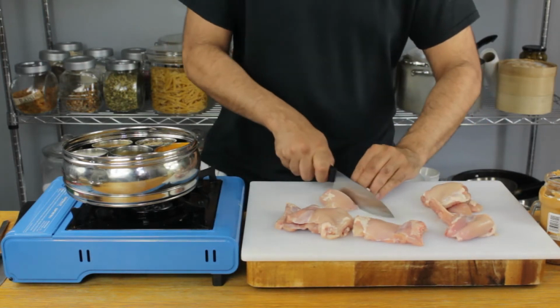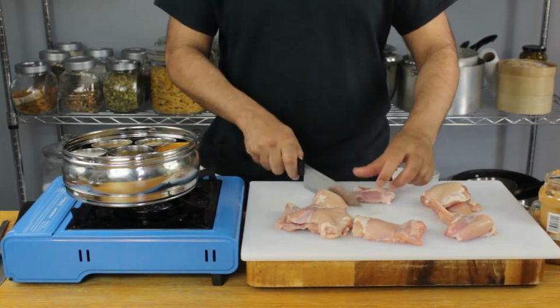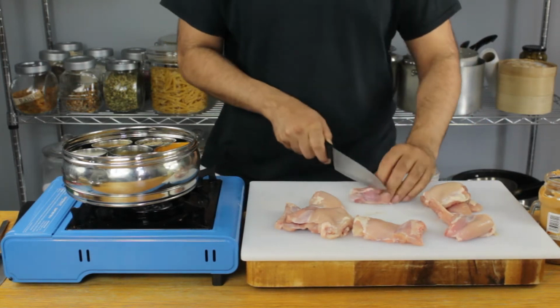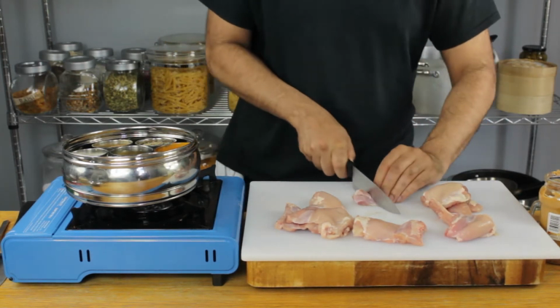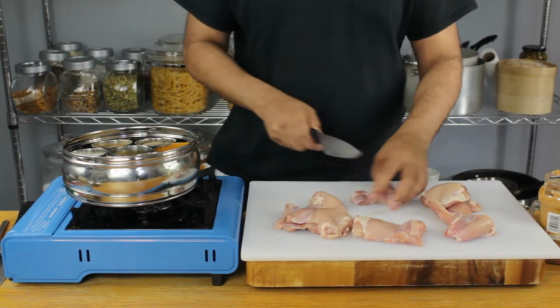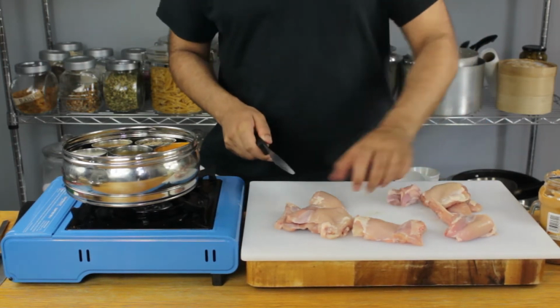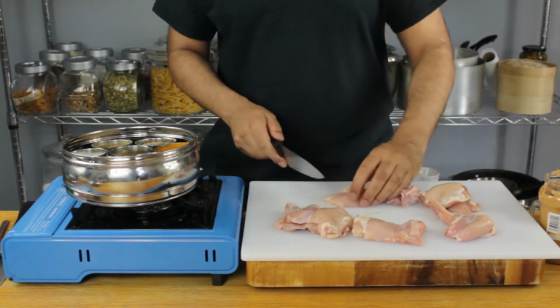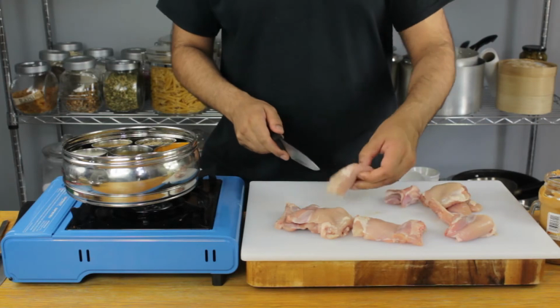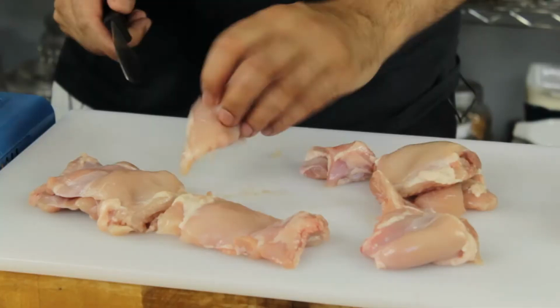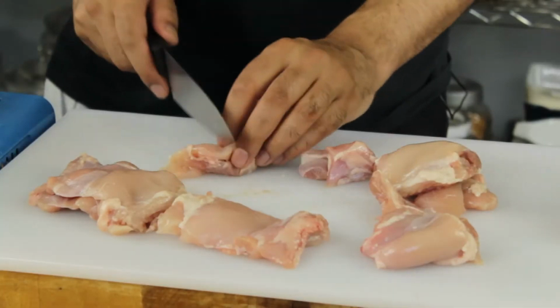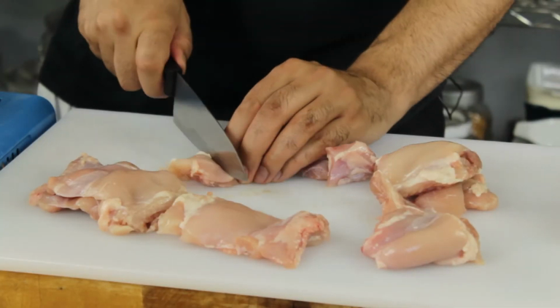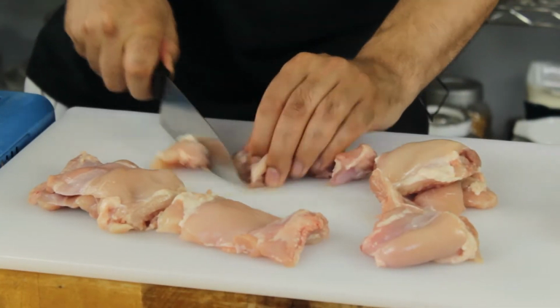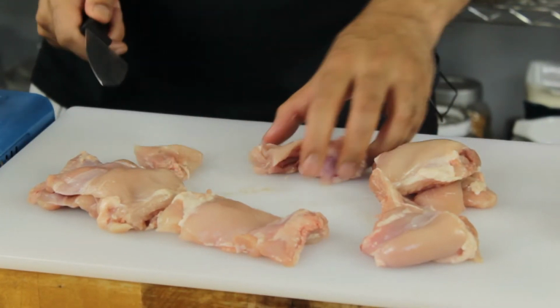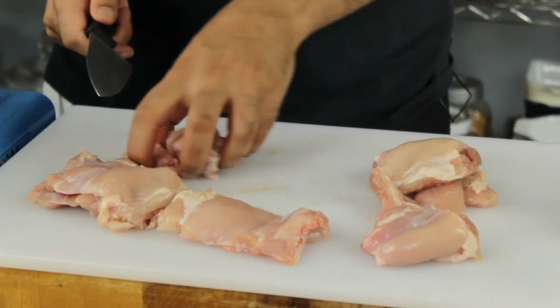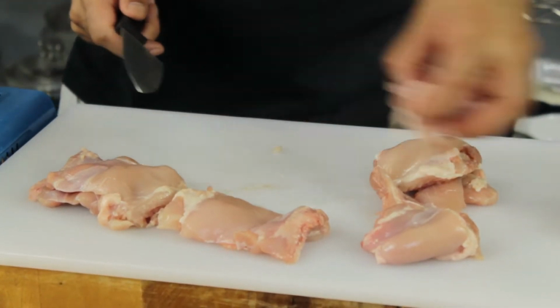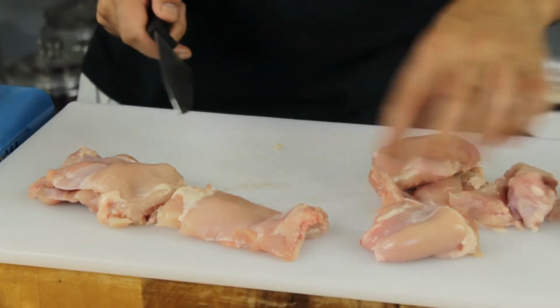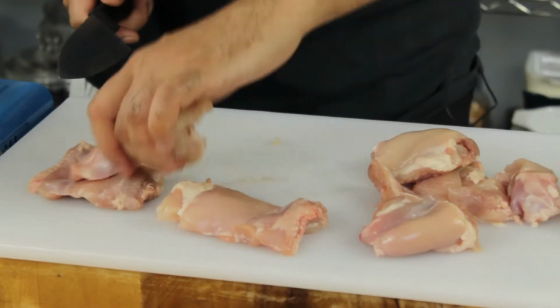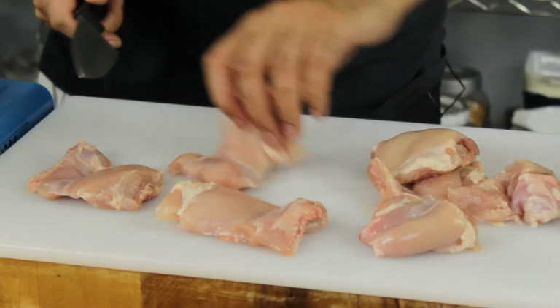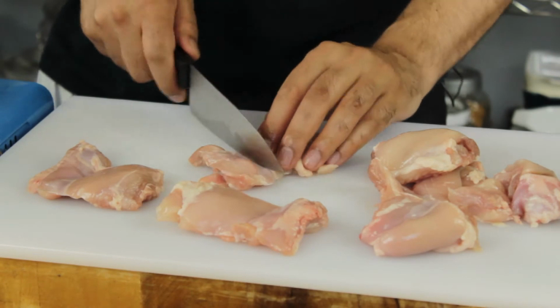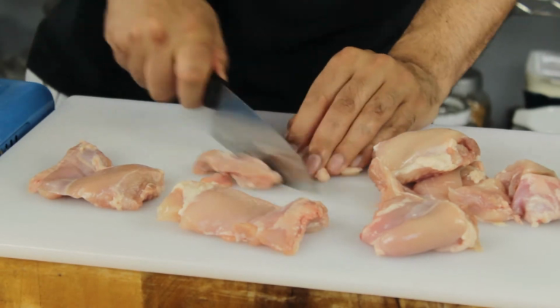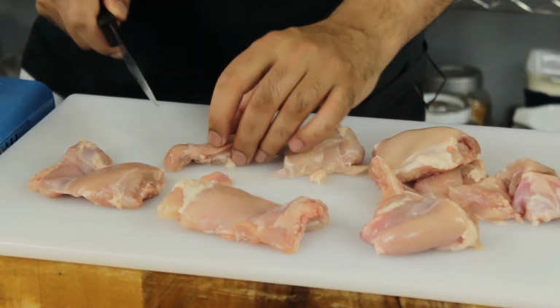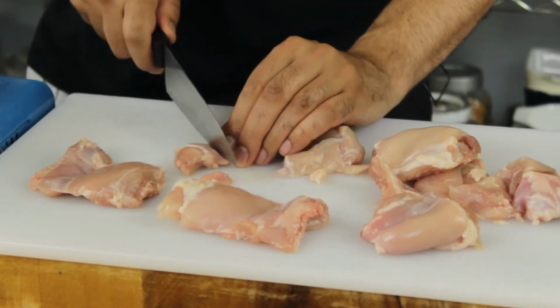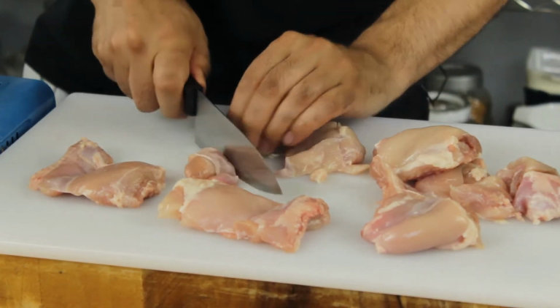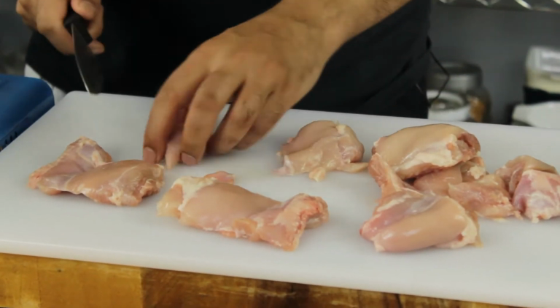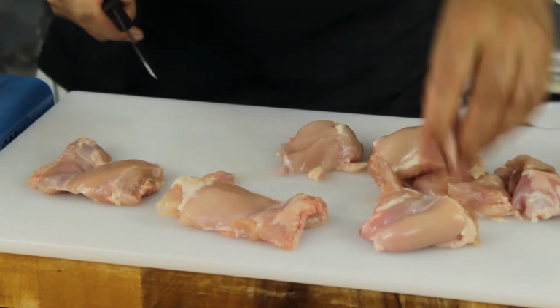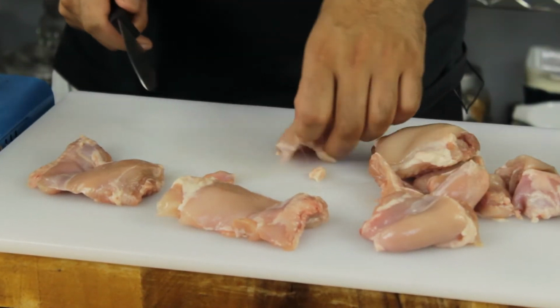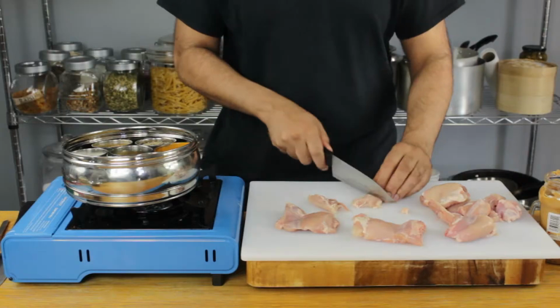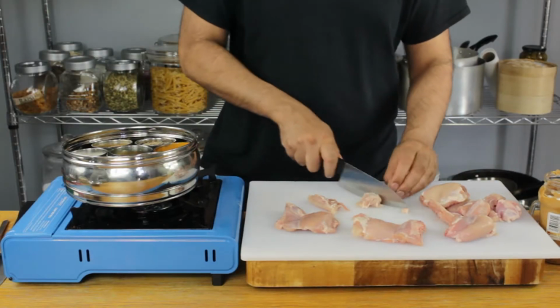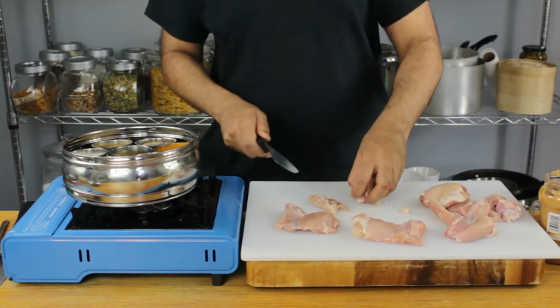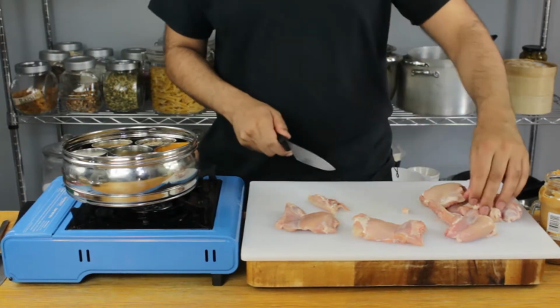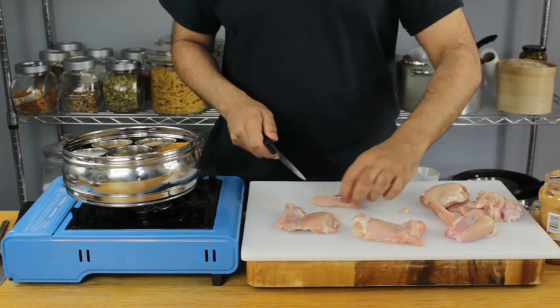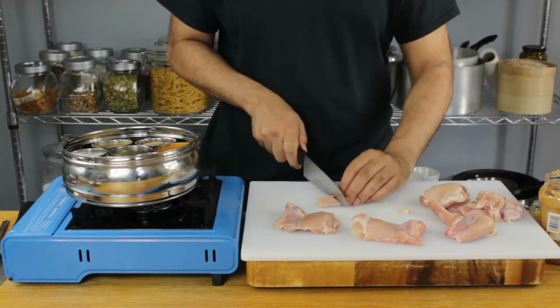I'm just going to start by dicing up my chicken thighs. It's got to be chicken thighs for this recipe — the dark meat really has so much more flavor and texture. These are going to go on skewers so they're going to be medium-sized pieces.